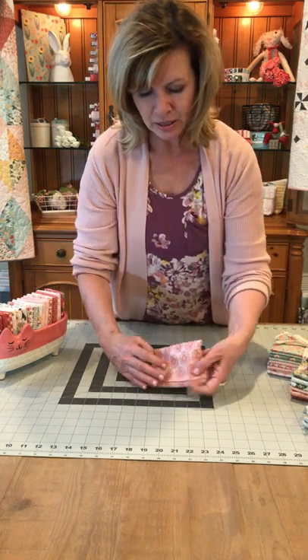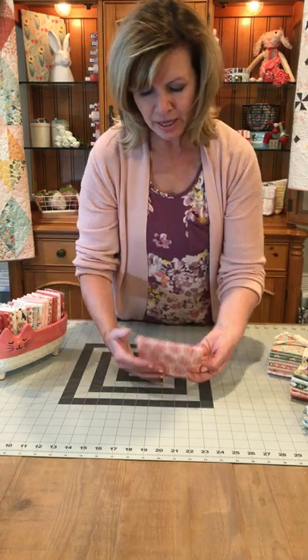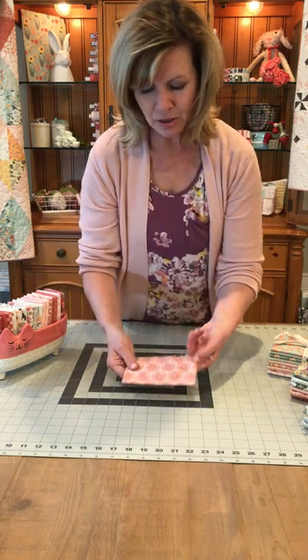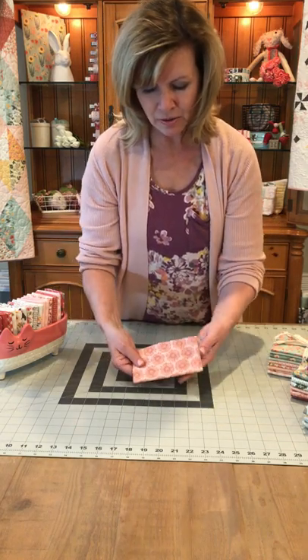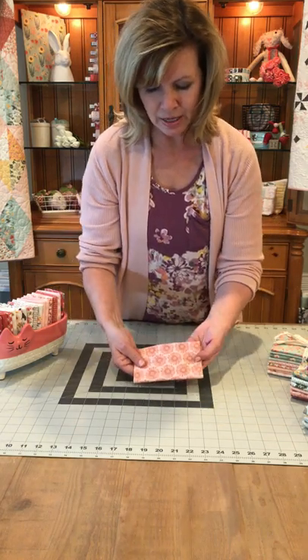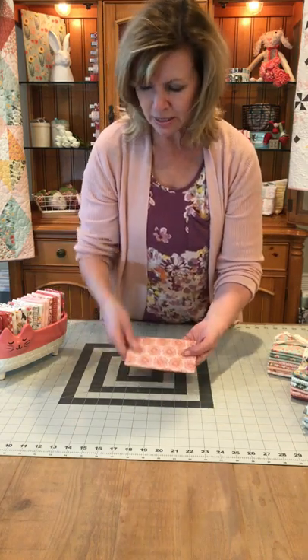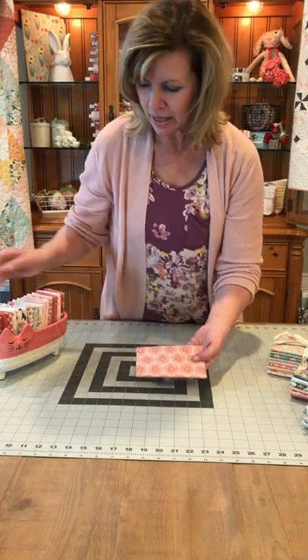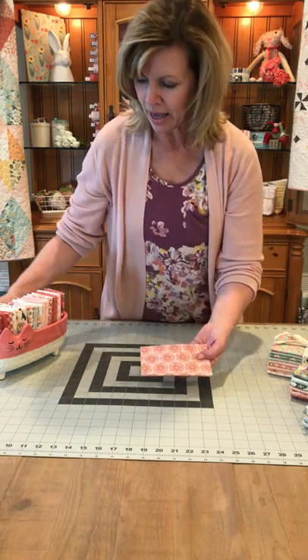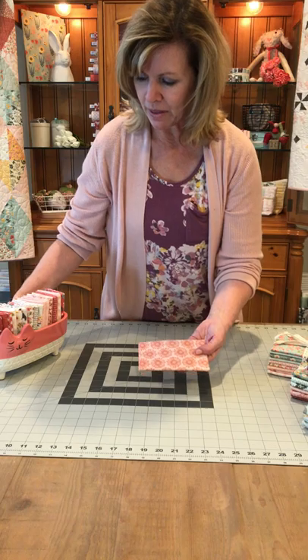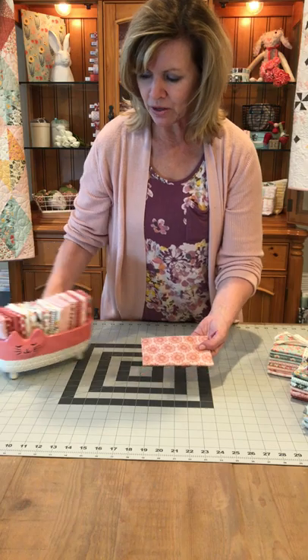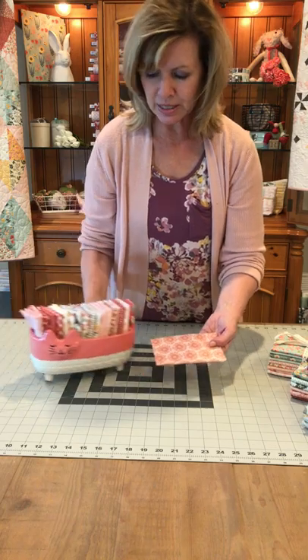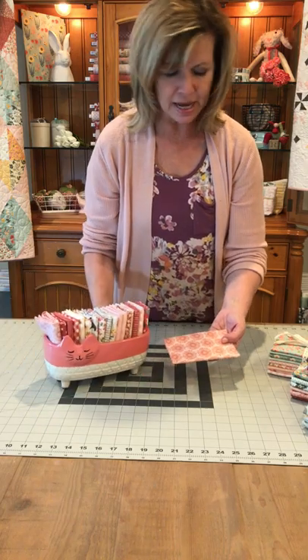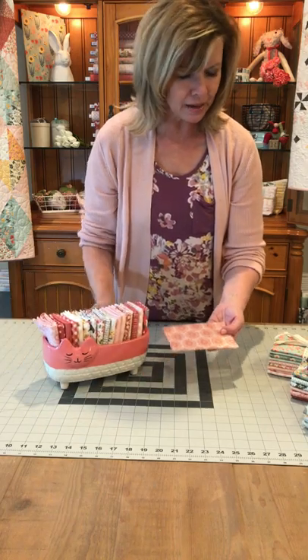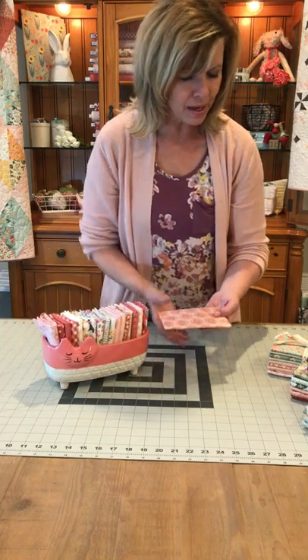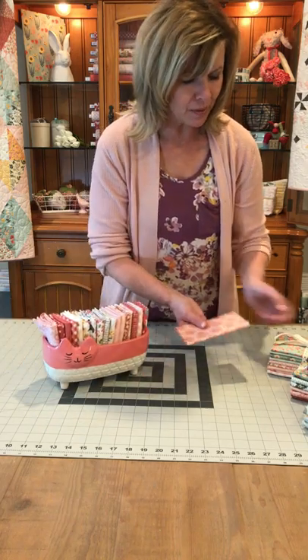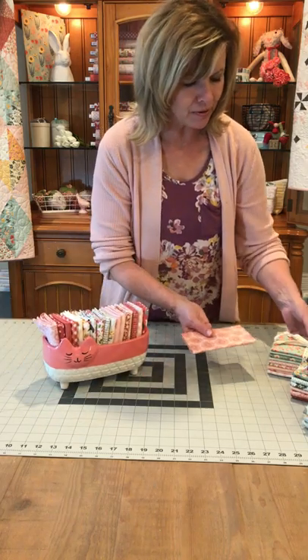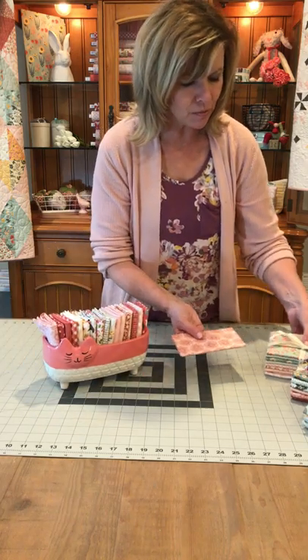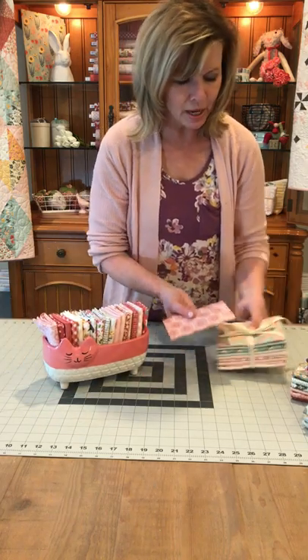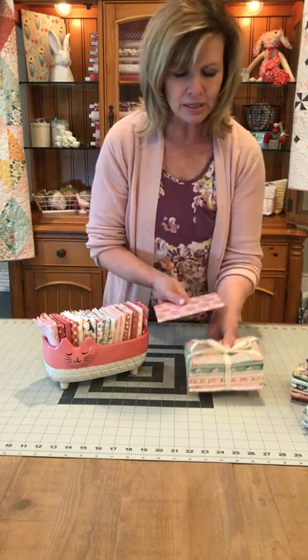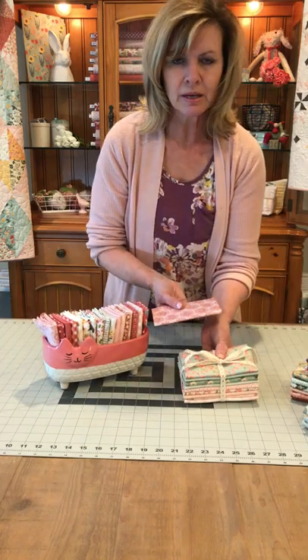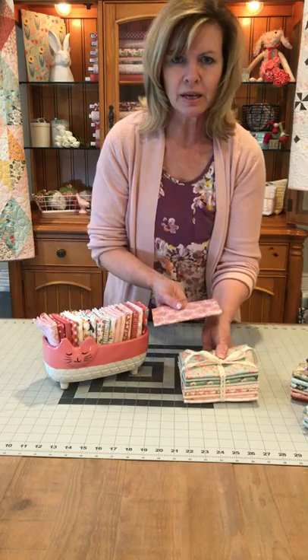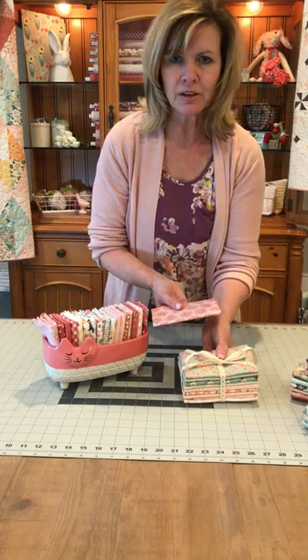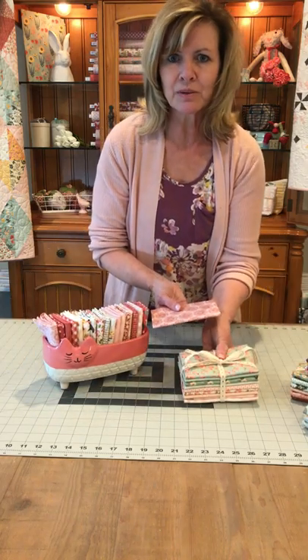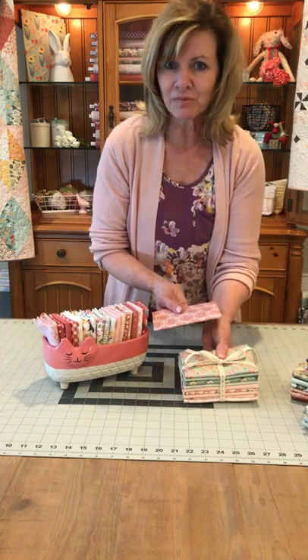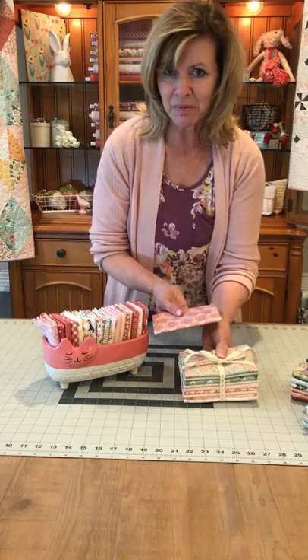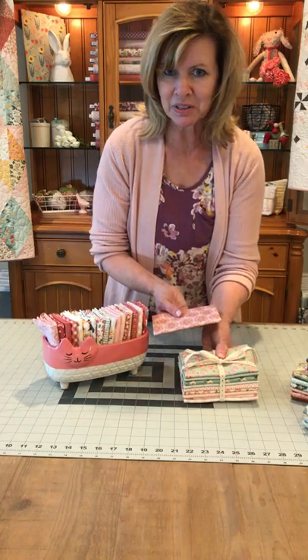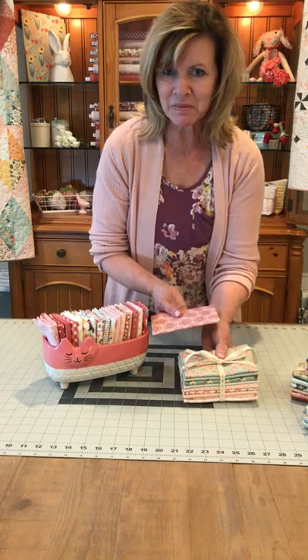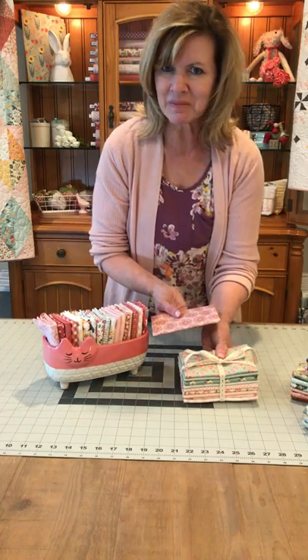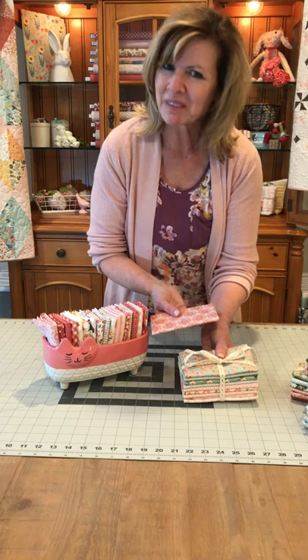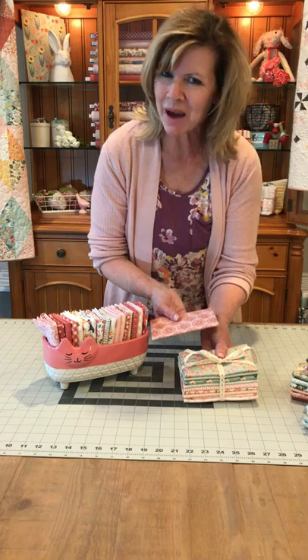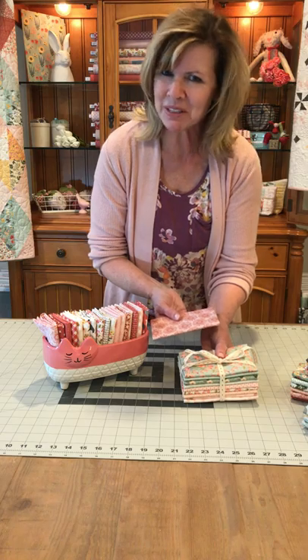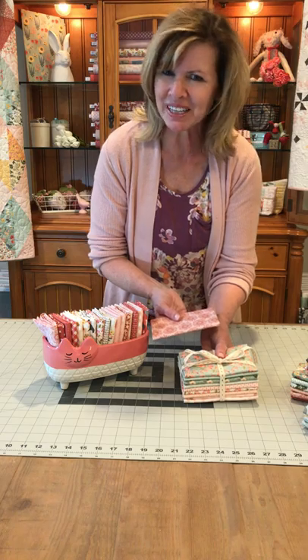Look how cute that is. And then you can stack them however you want in your fabric assortment. Happy trails!